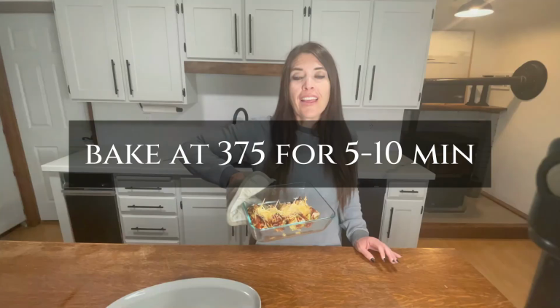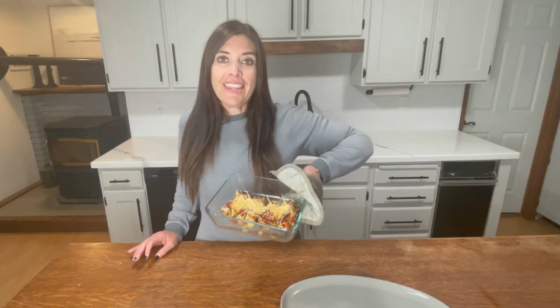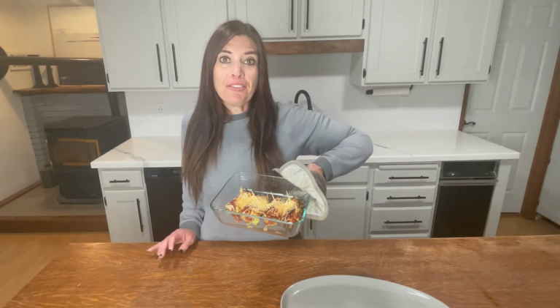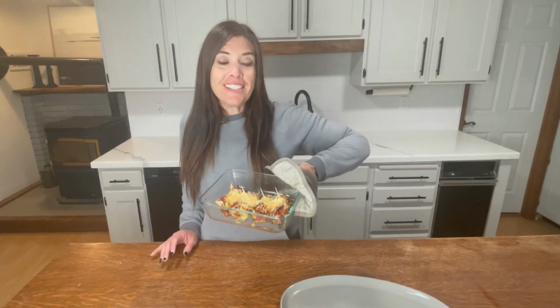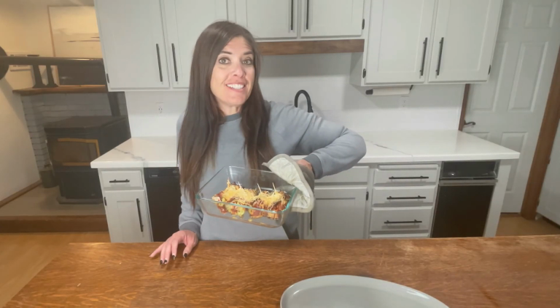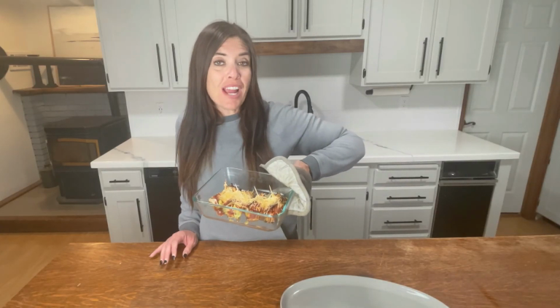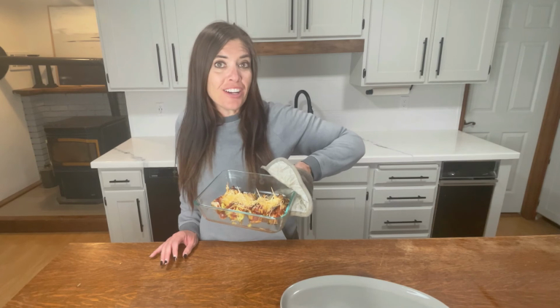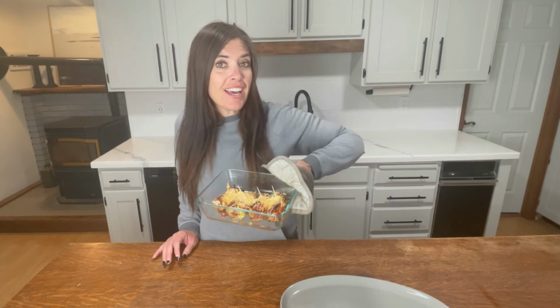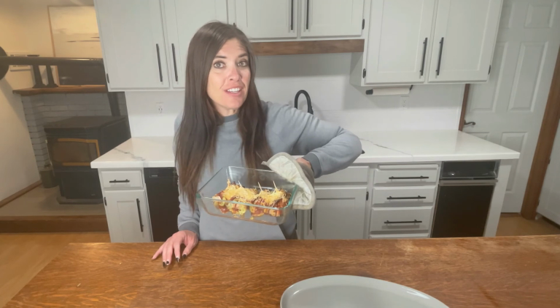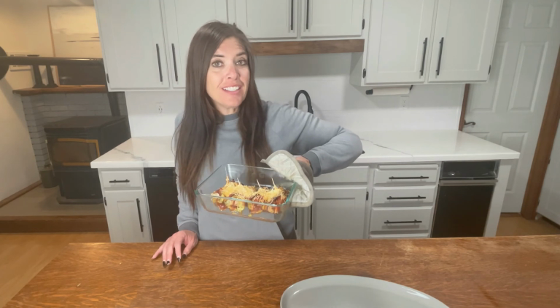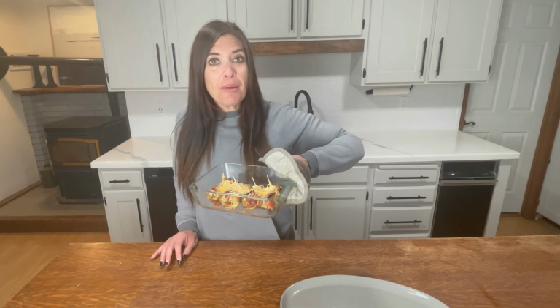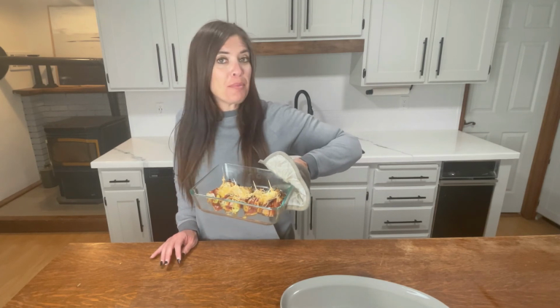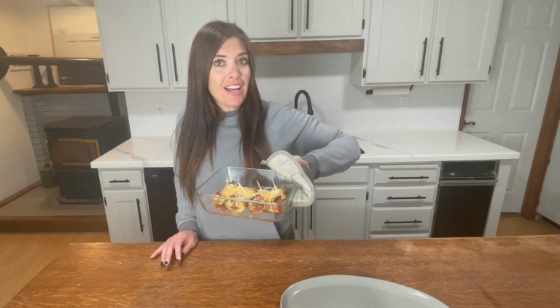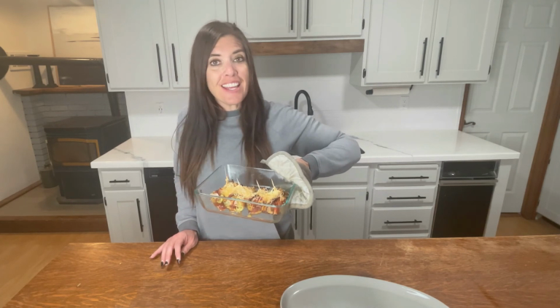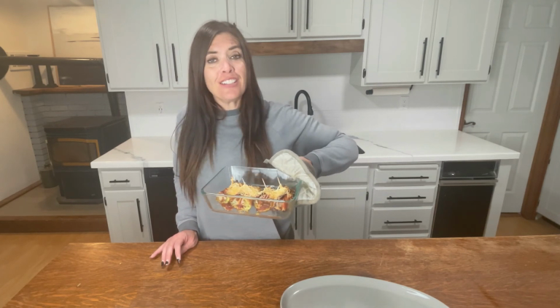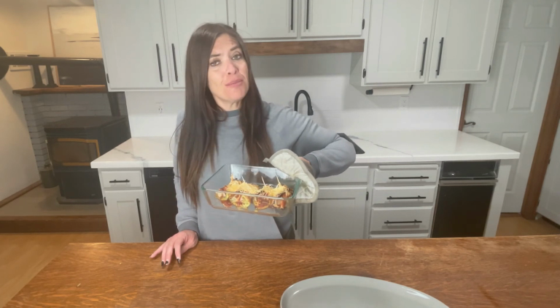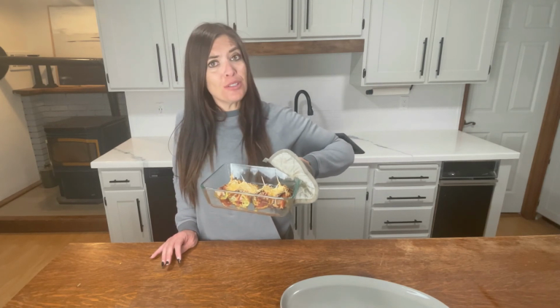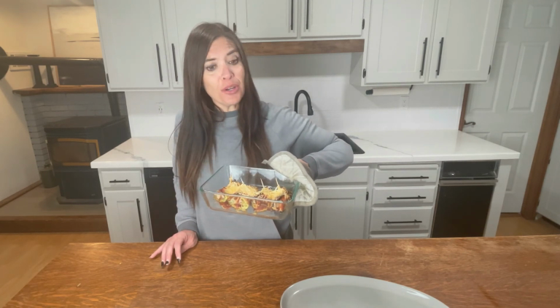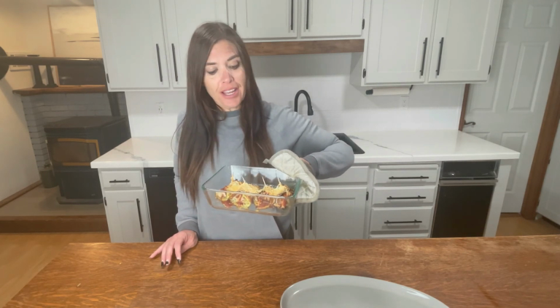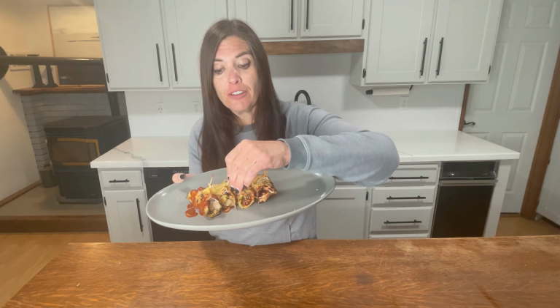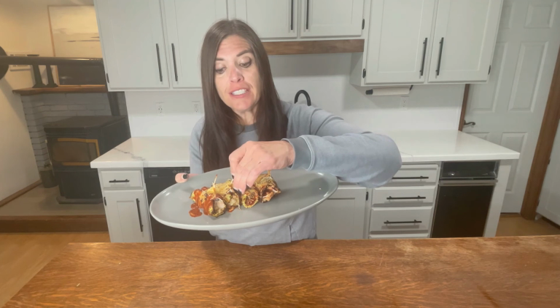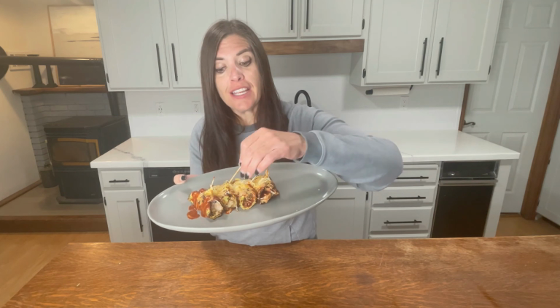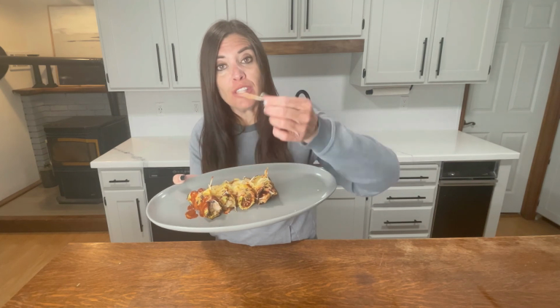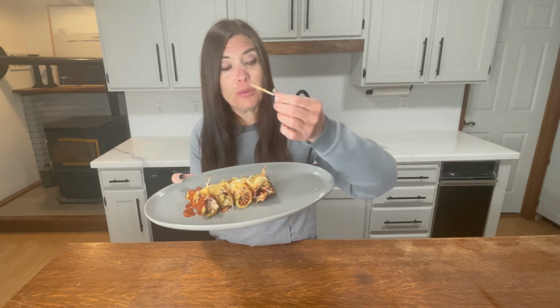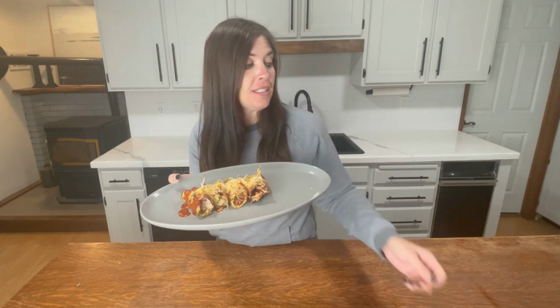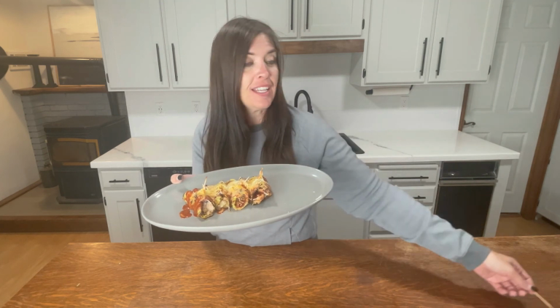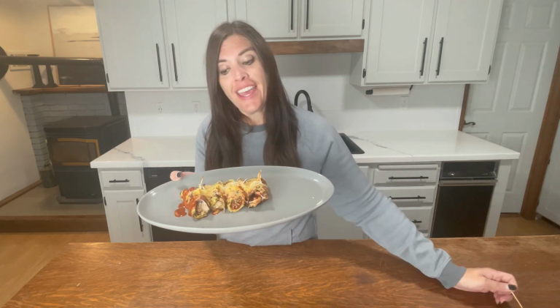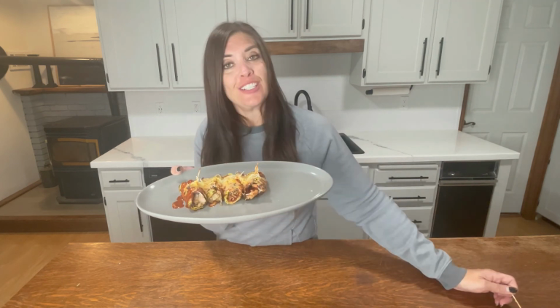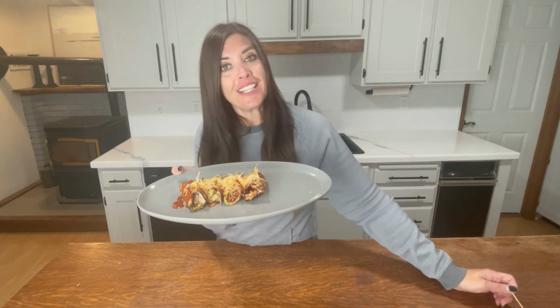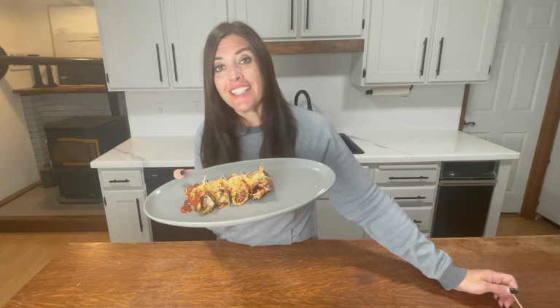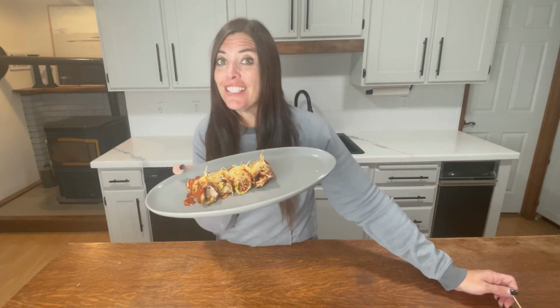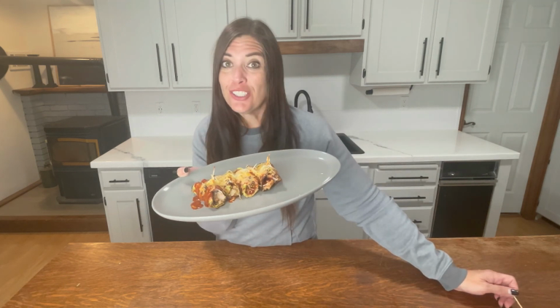And that, my friends, is right out of the oven — bubbly hot and smells so good. Don't forget to take out the toothpicks, and it's ready to eat. Enjoy!